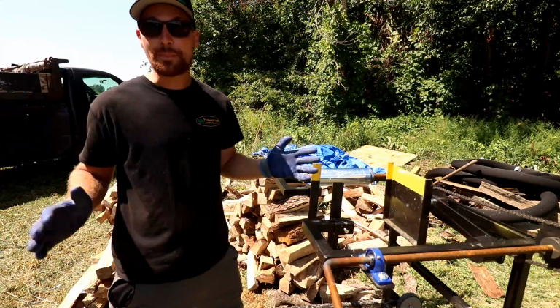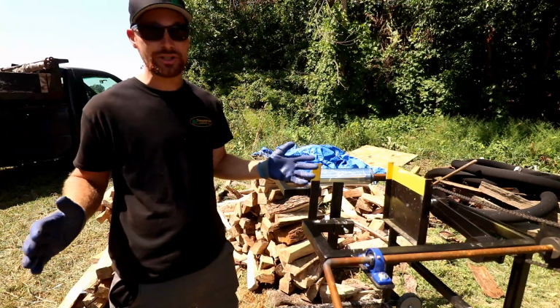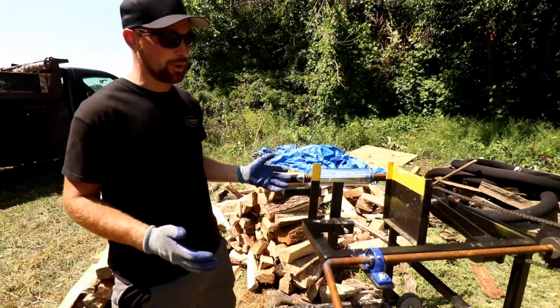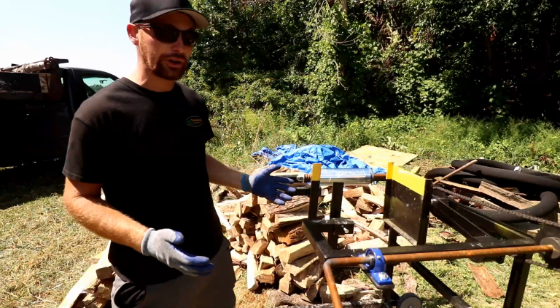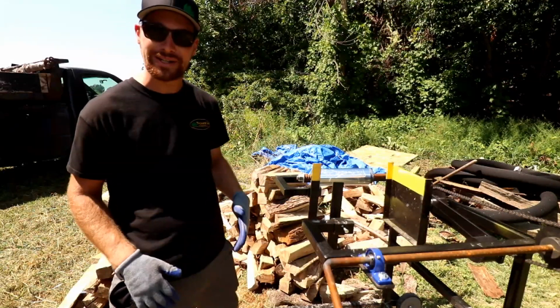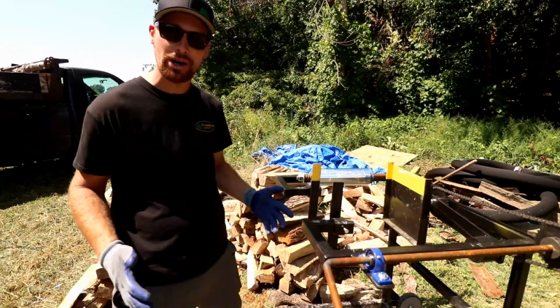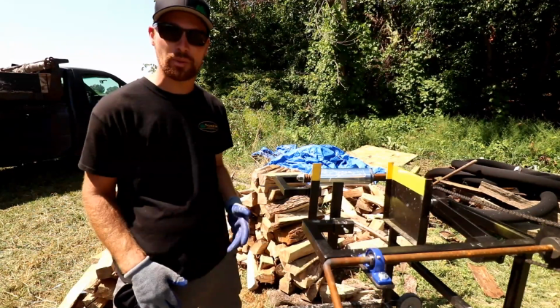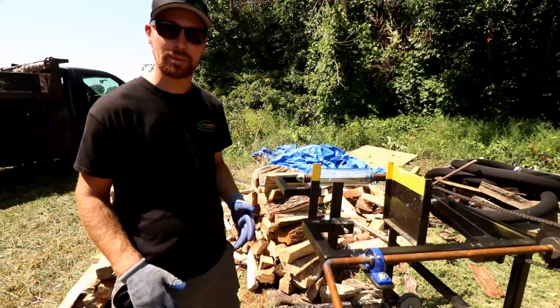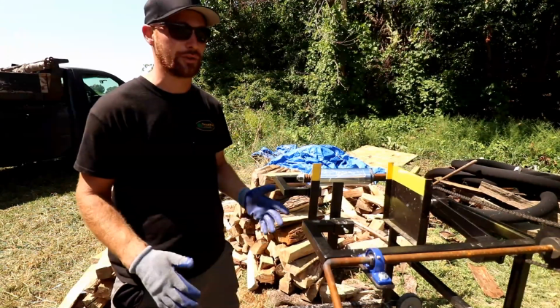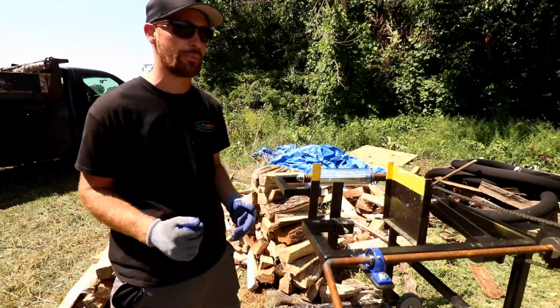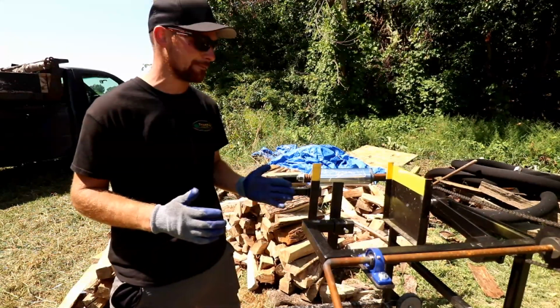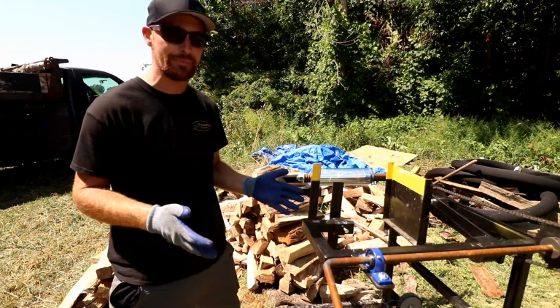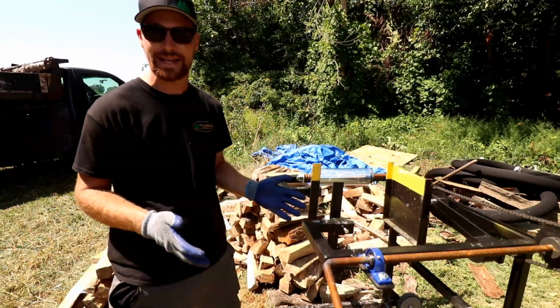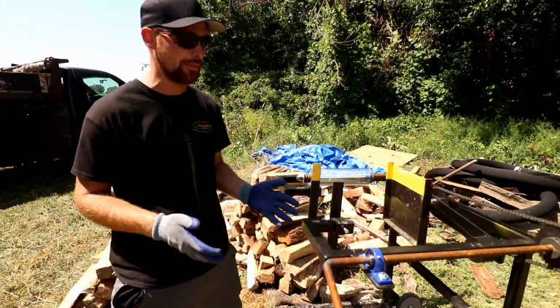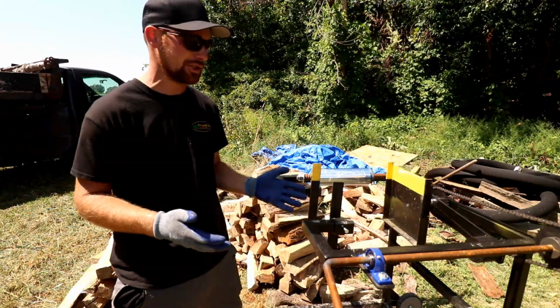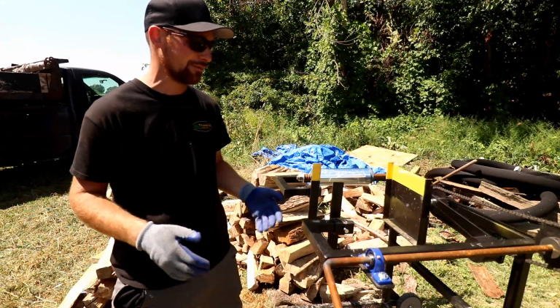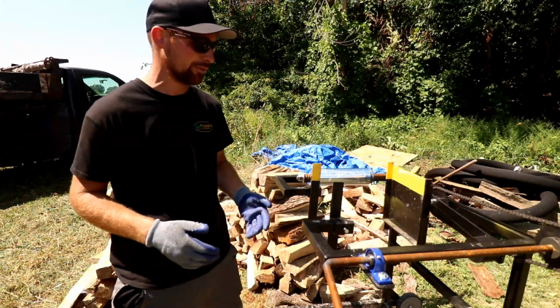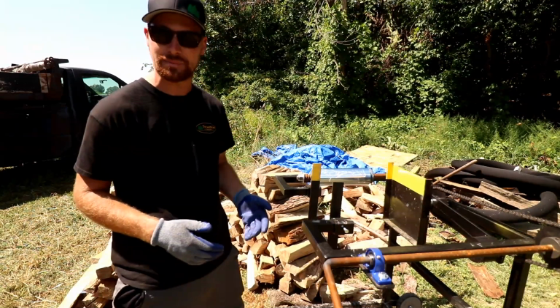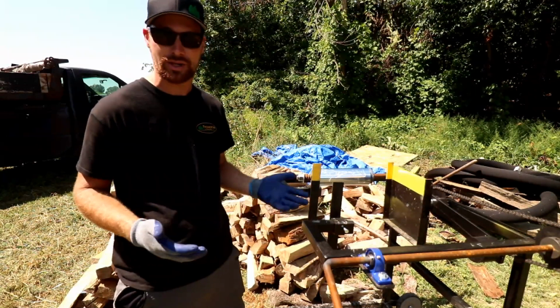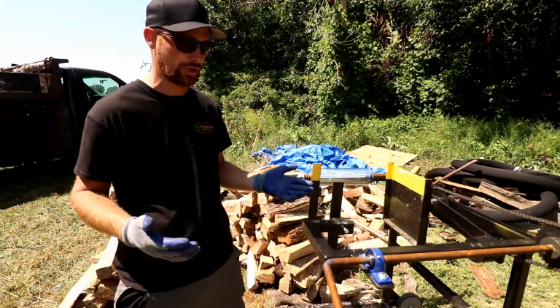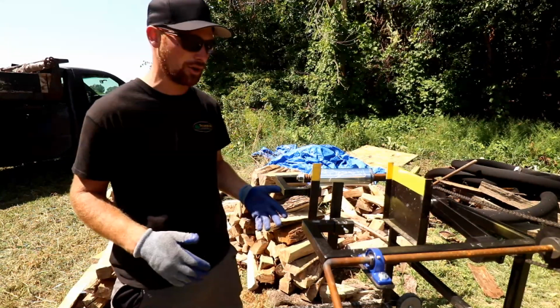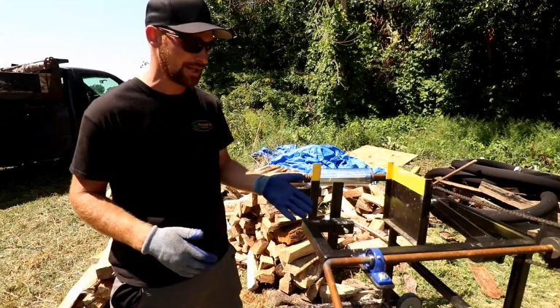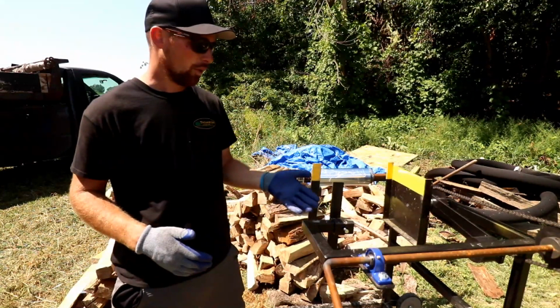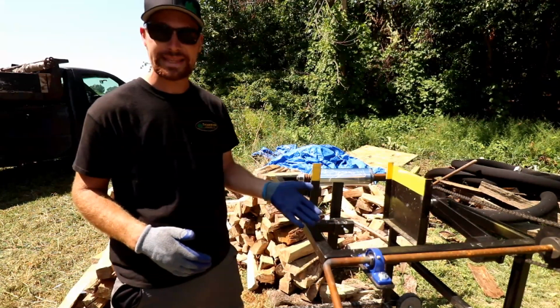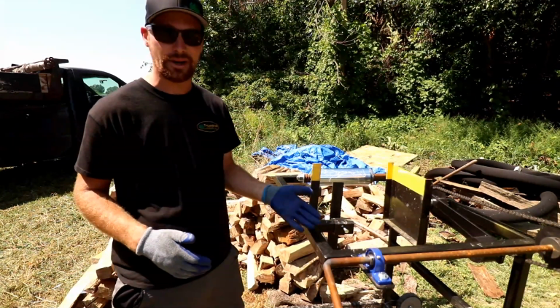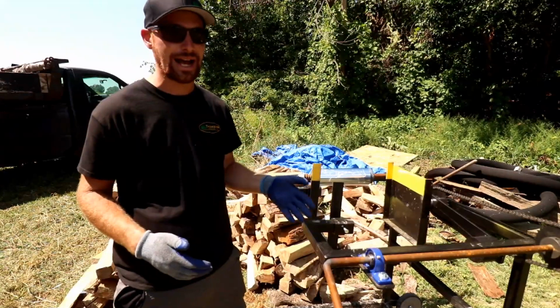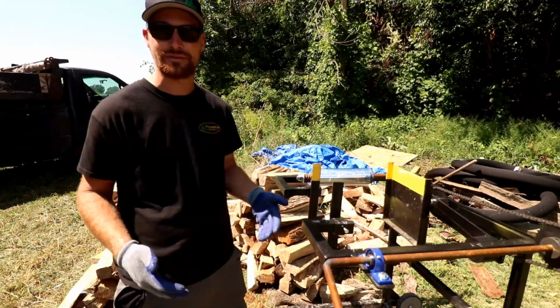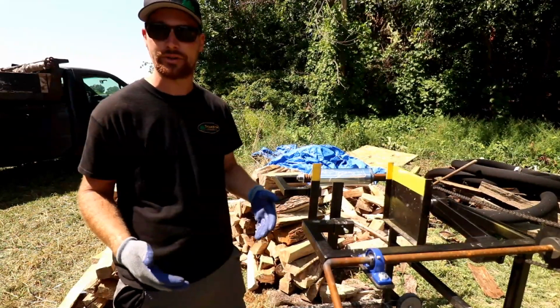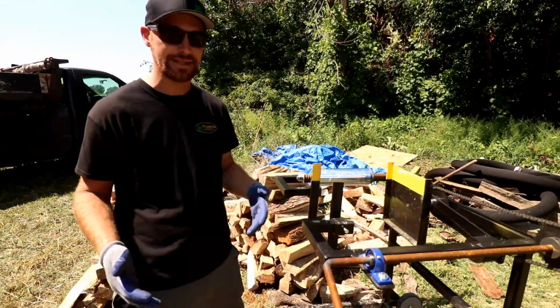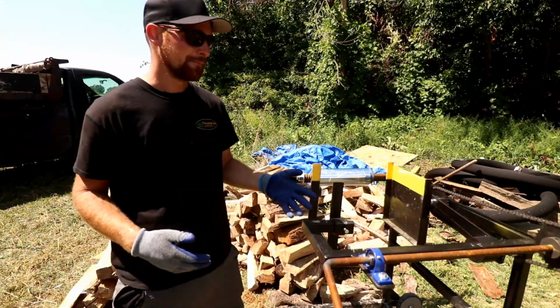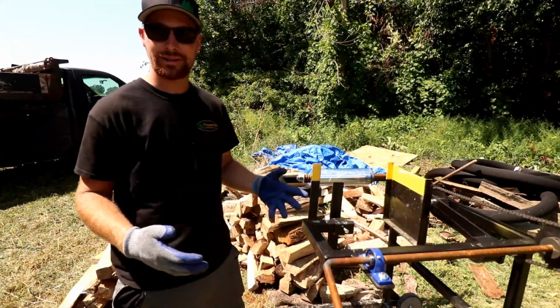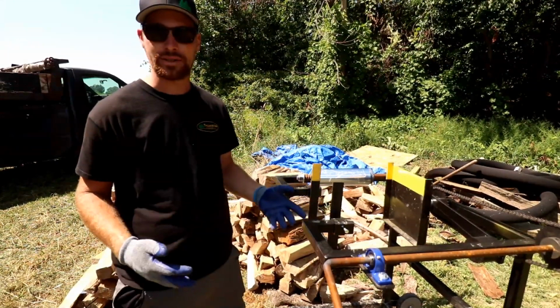I purchased this firewood bundler a few weeks ago — bought it on Facebook Marketplace for $300. The guy built like 10 of them and was just selling them for $300 a piece, which I thought was a great deal because ones like this sell for $1,000 to $1,500 plus. You can get electric ones that sell for $2,000 plus.